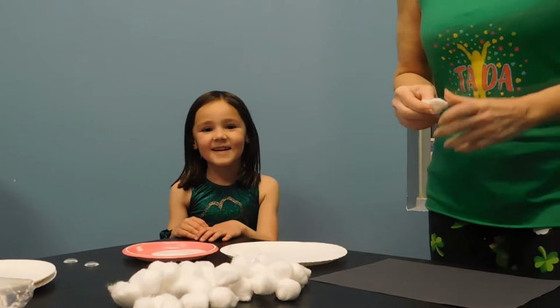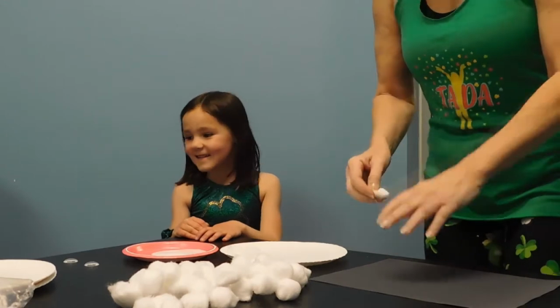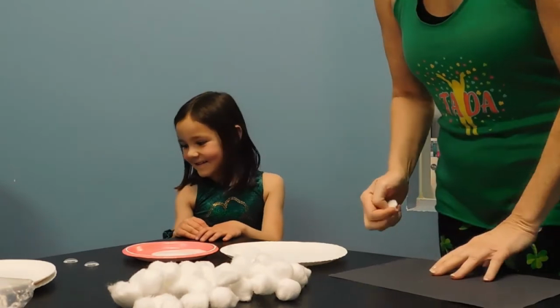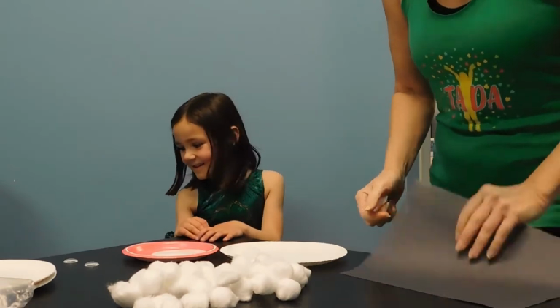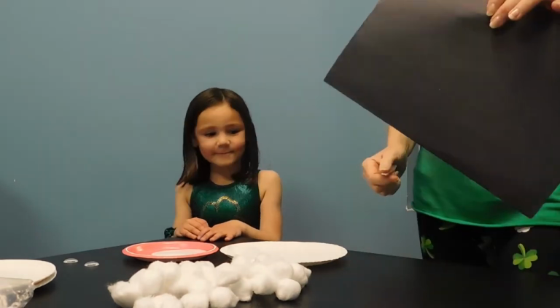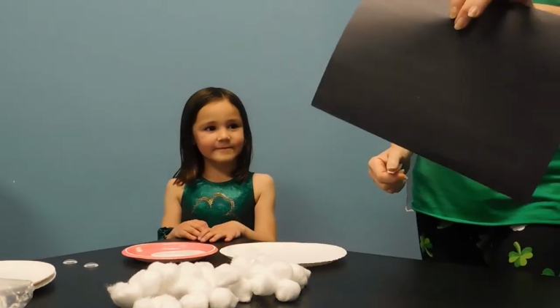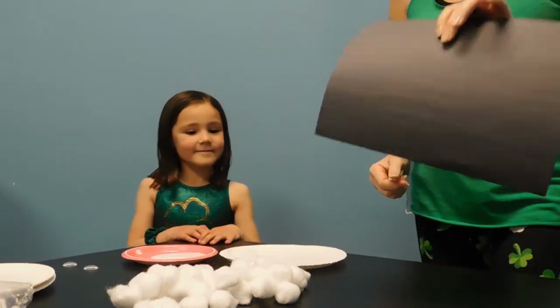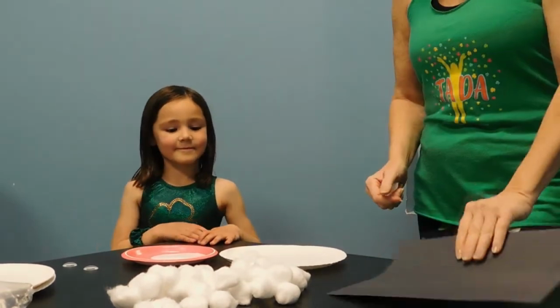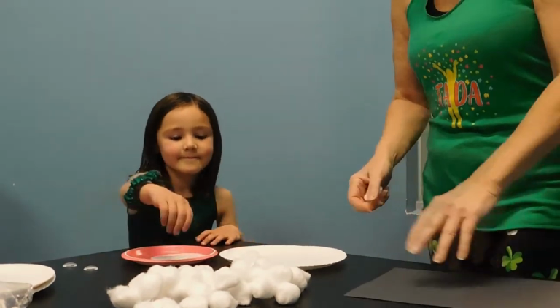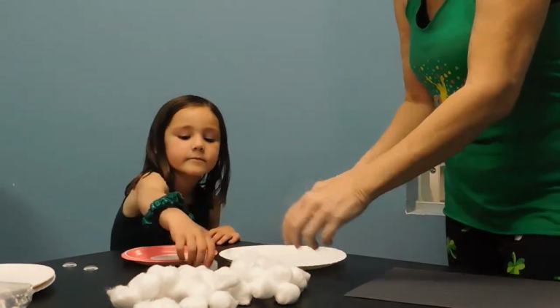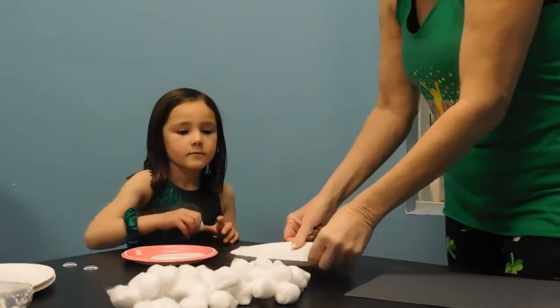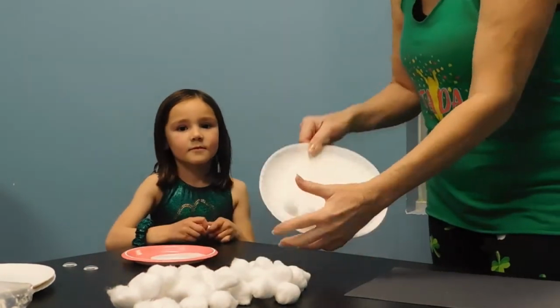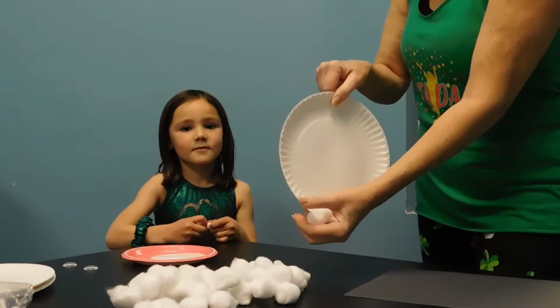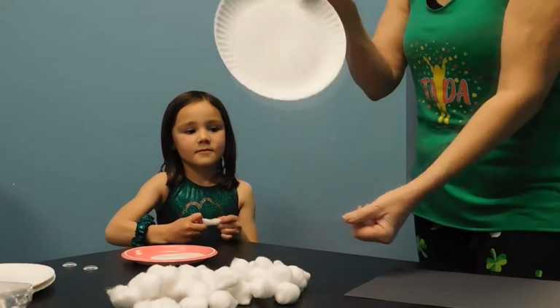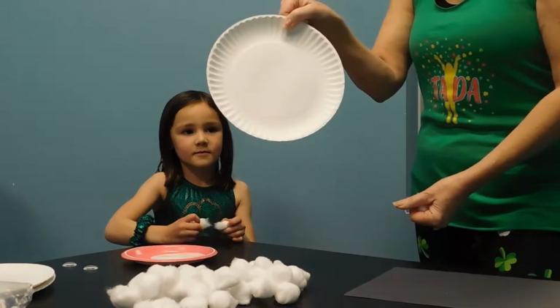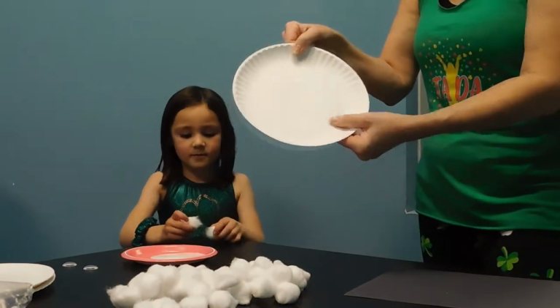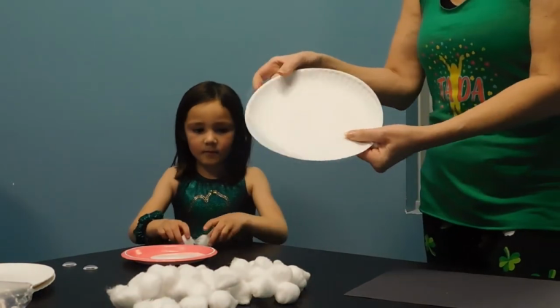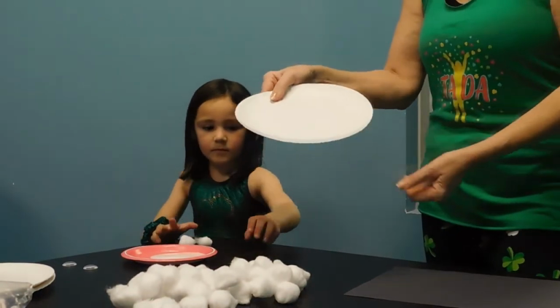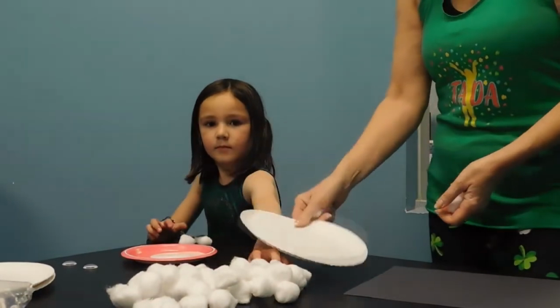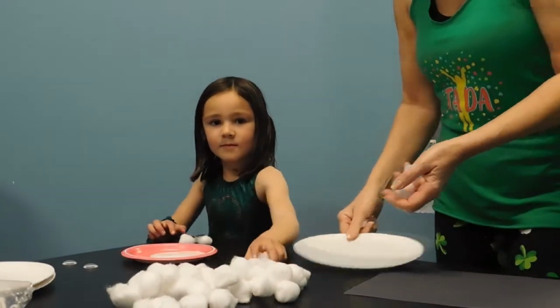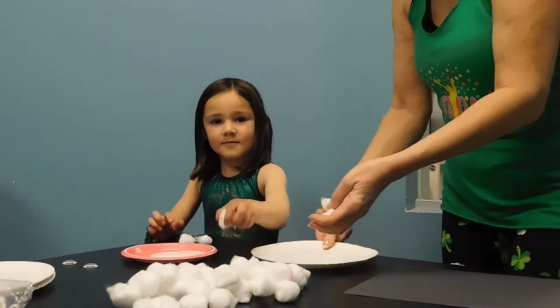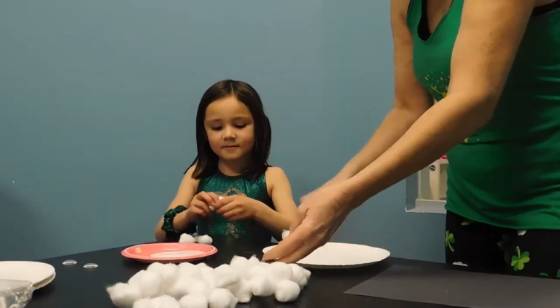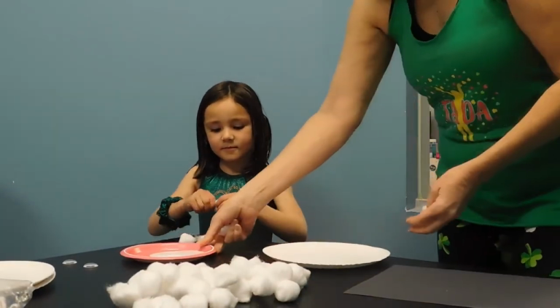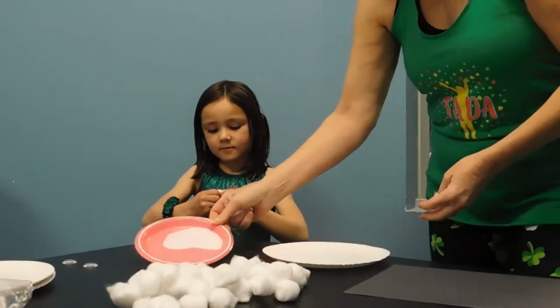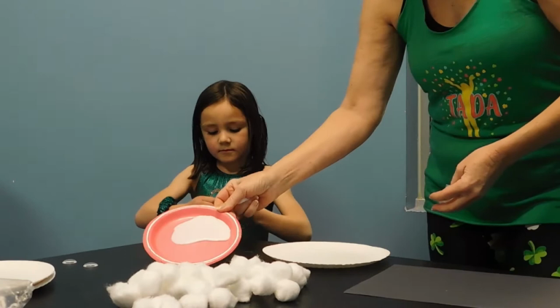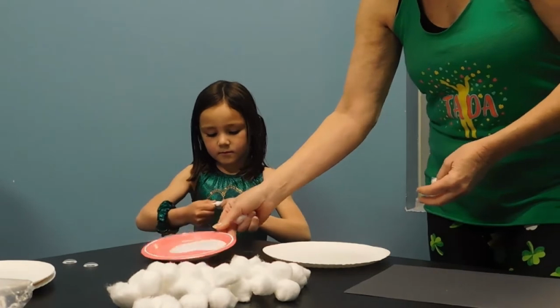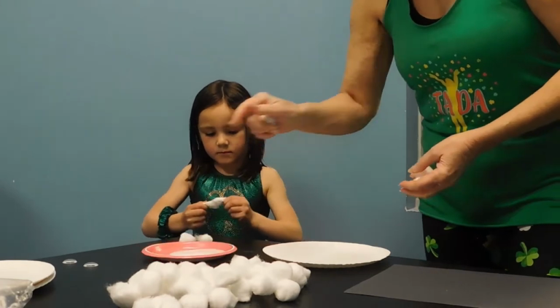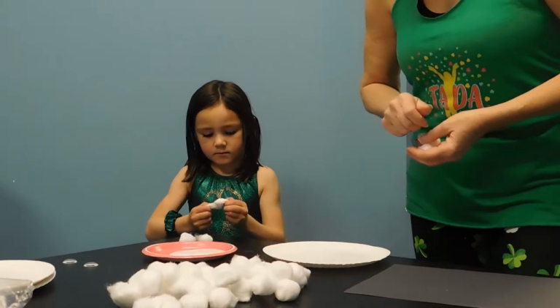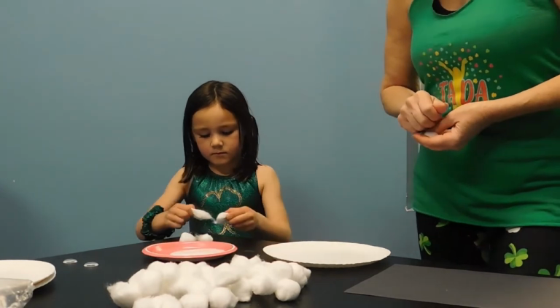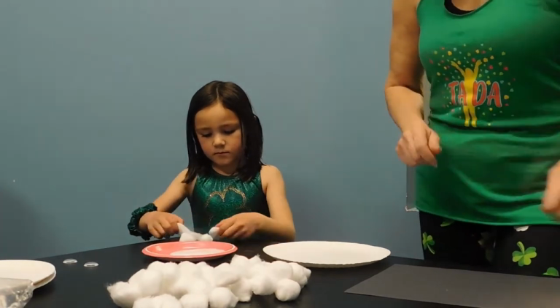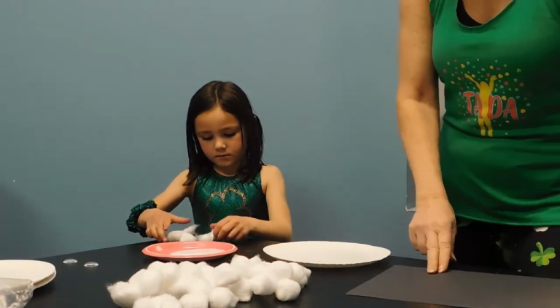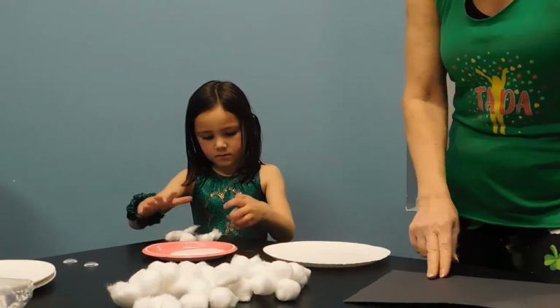Today all you're going to need for this craft is a piece of black construction paper, a white piece of paper plate, some cotton balls, some regular wet glue, googly eyes, and a pair of scissors.